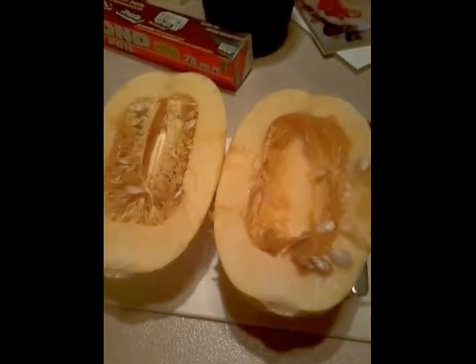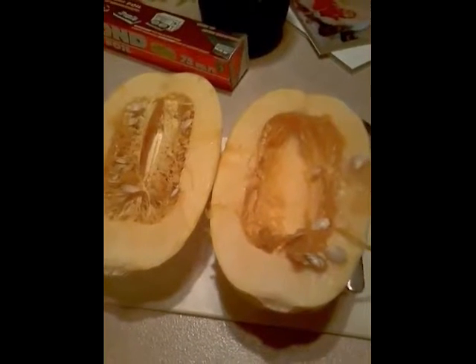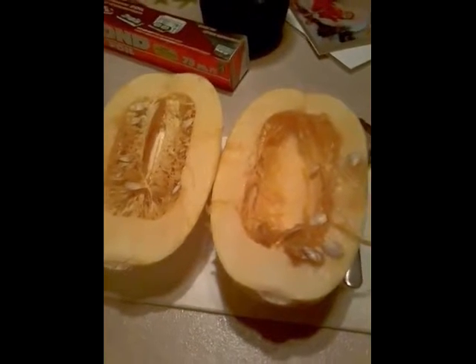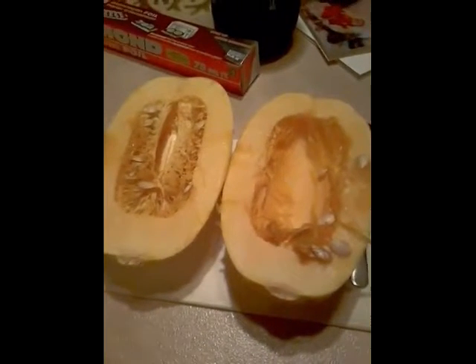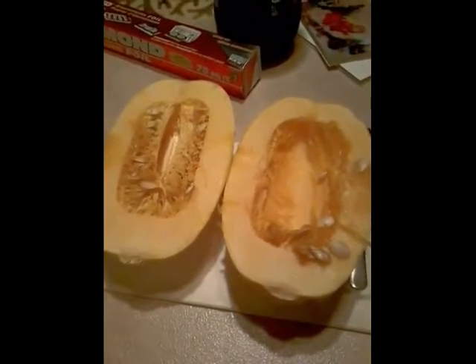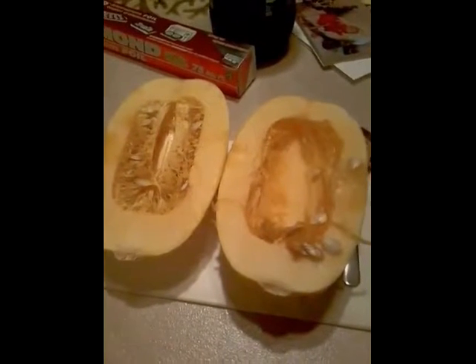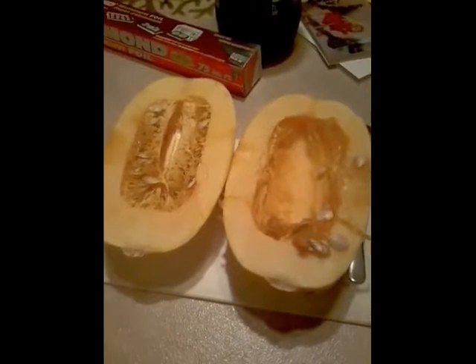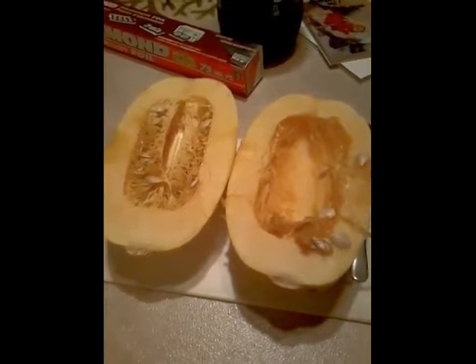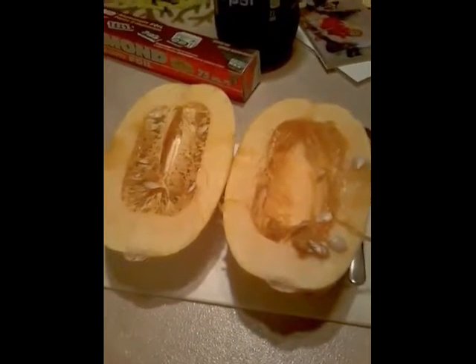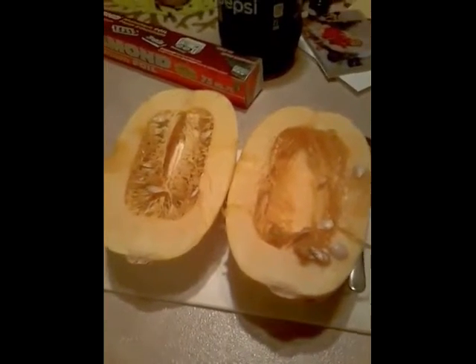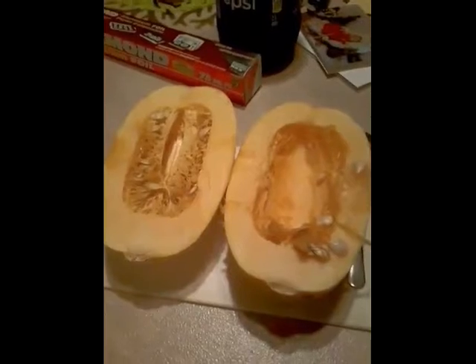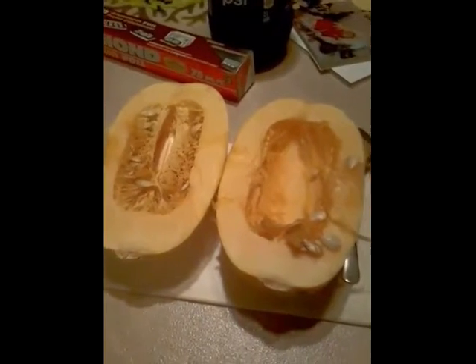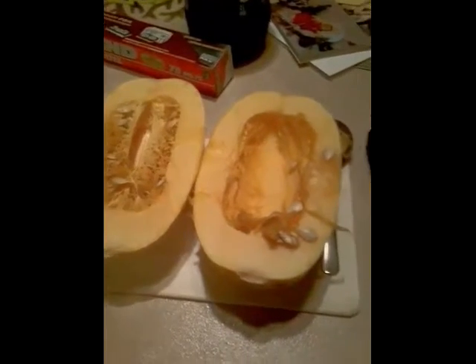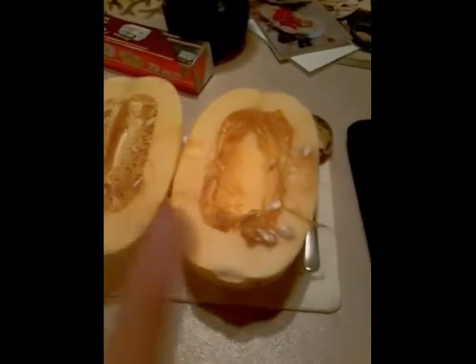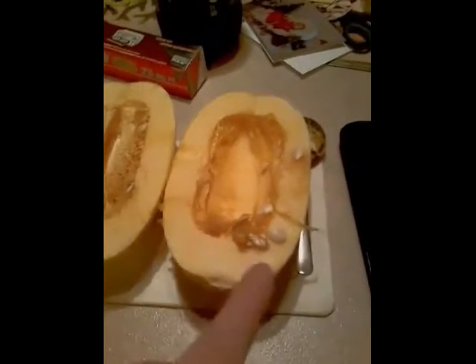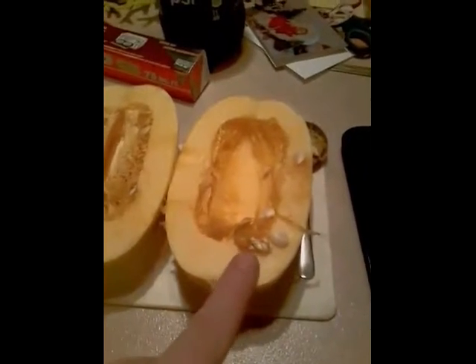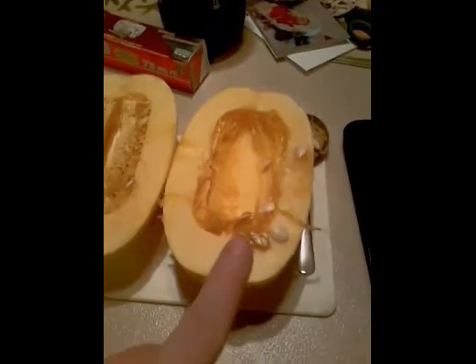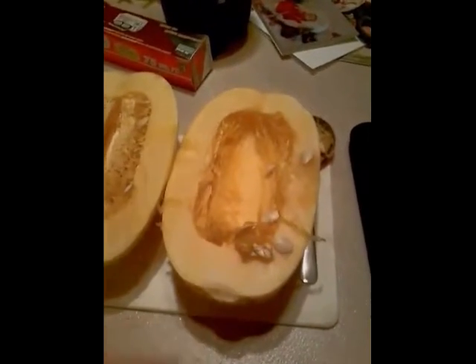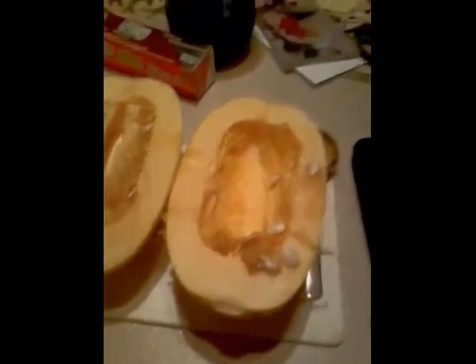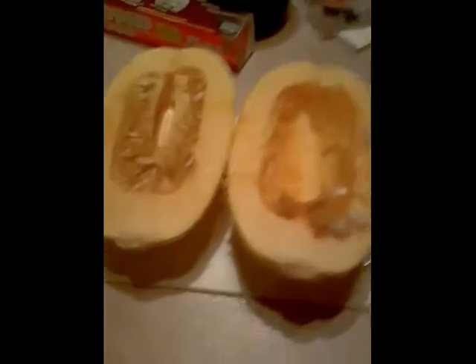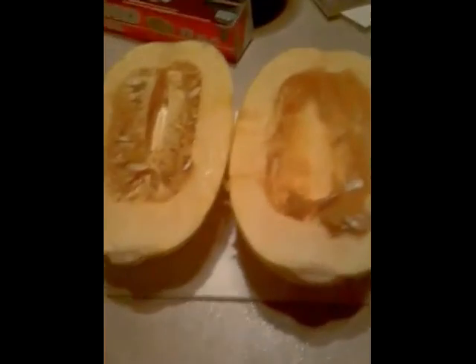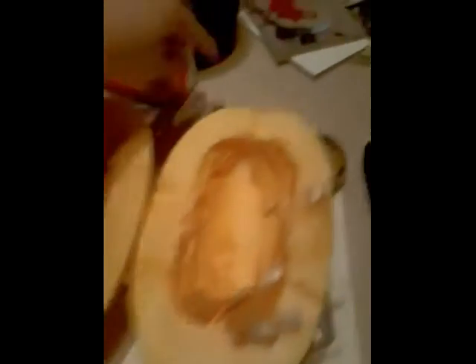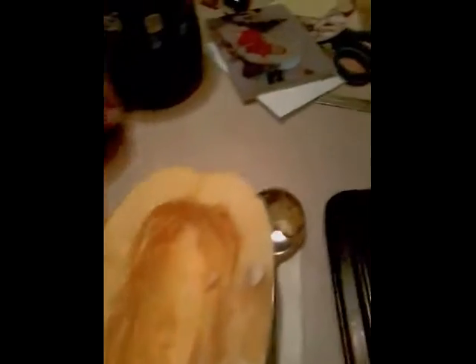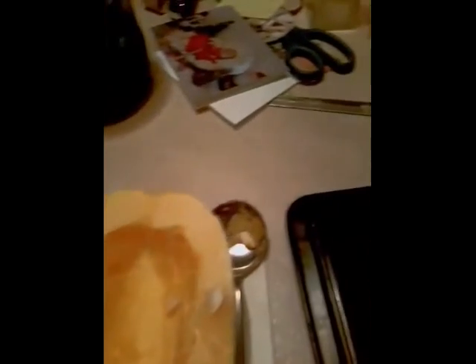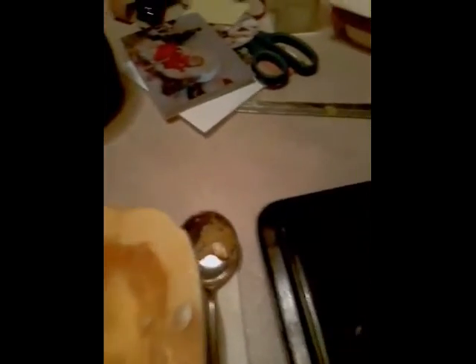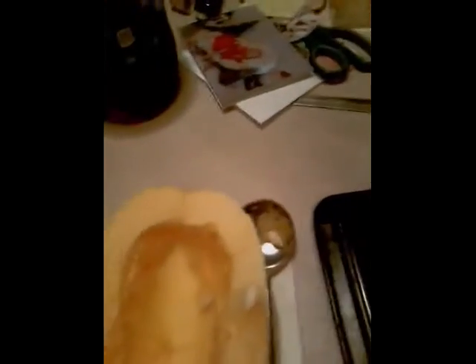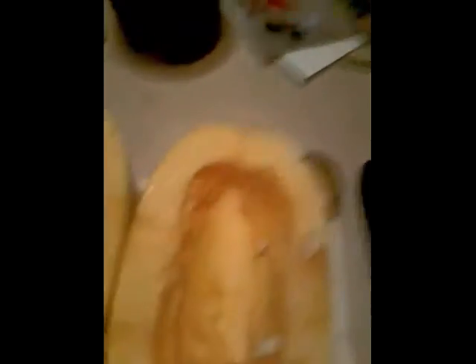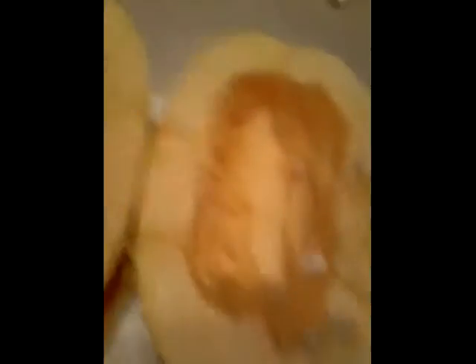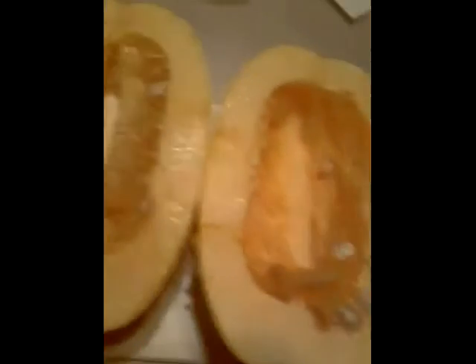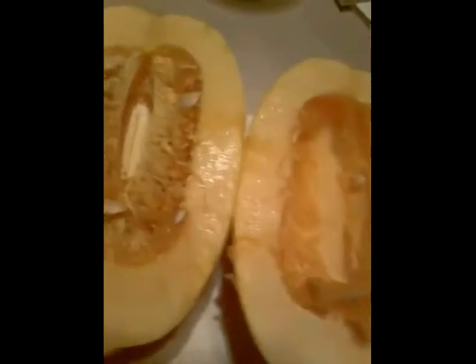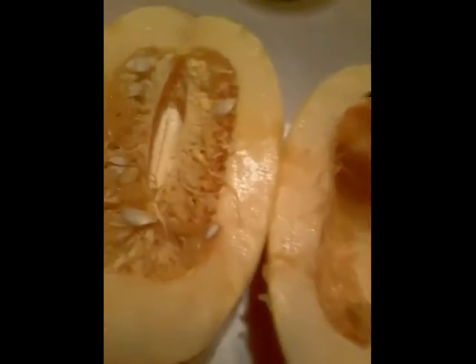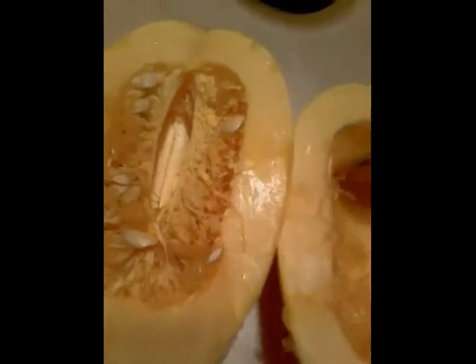Make sure your meatballs are baked thoroughly and take all the grease out. And now I will be taking the stuff out of the spaghetti squash.